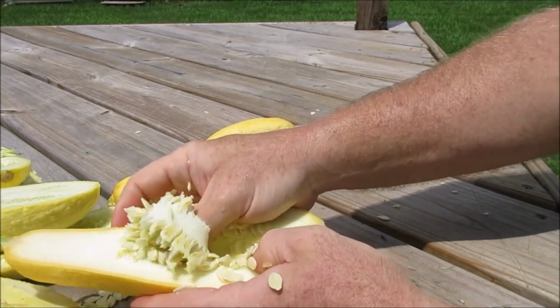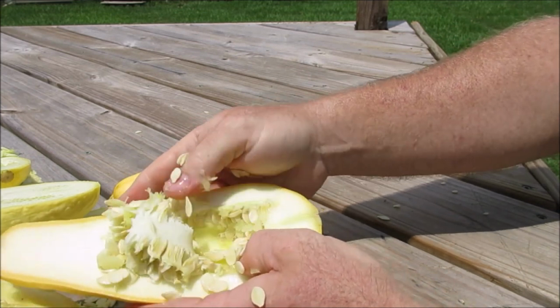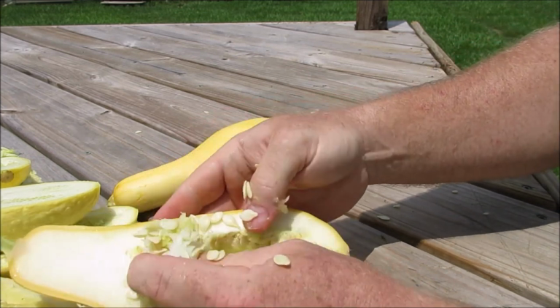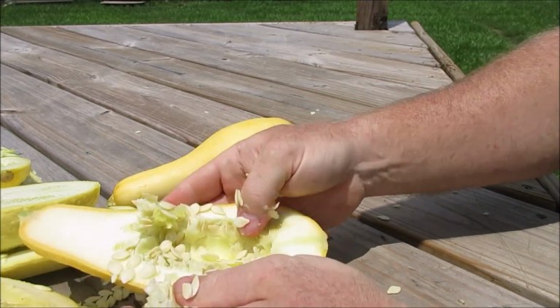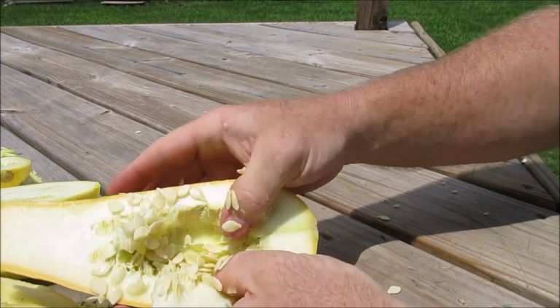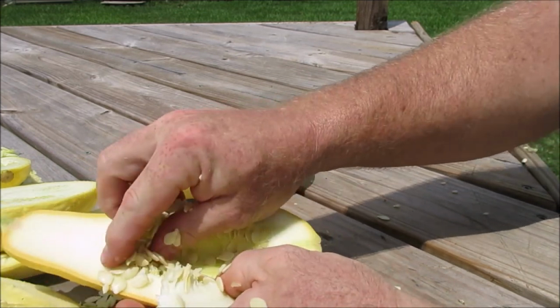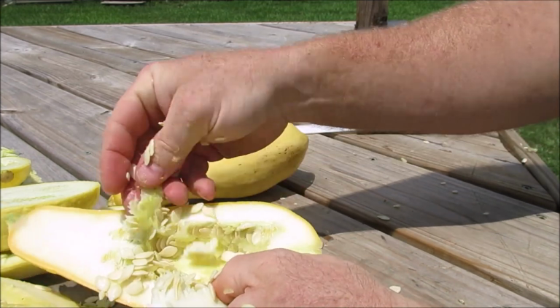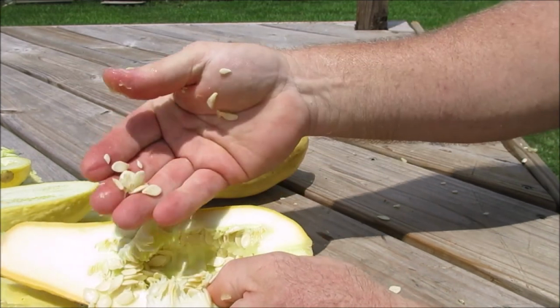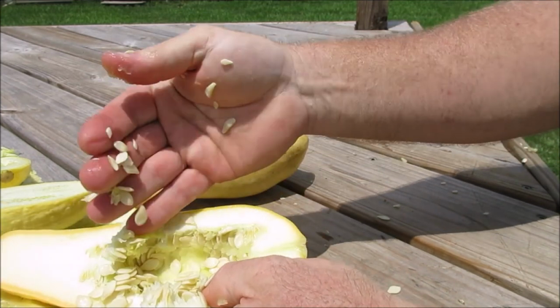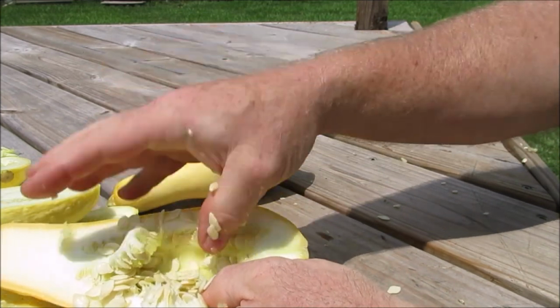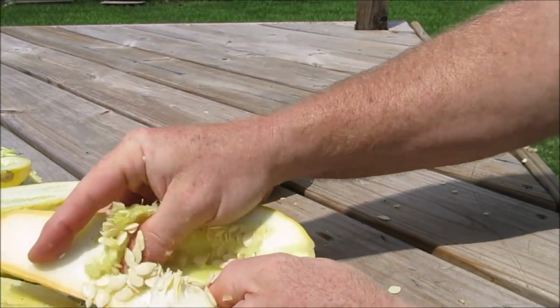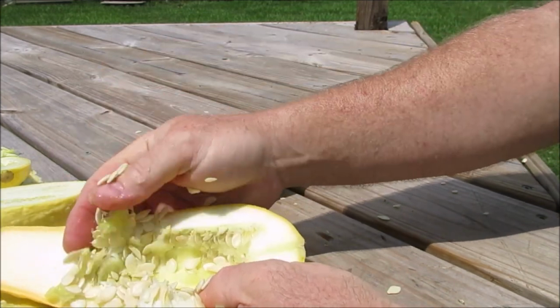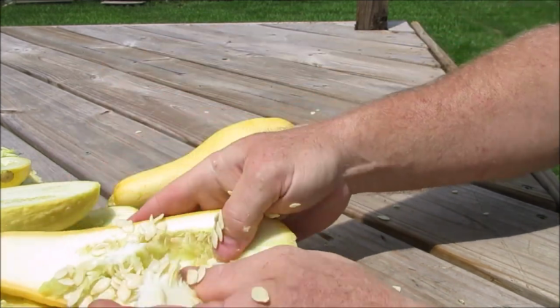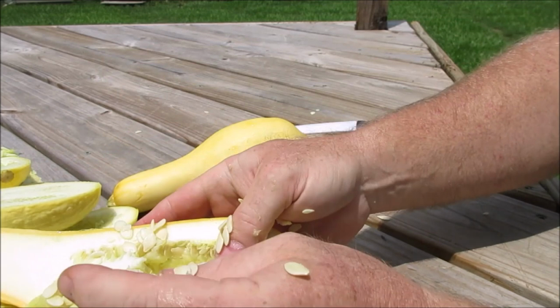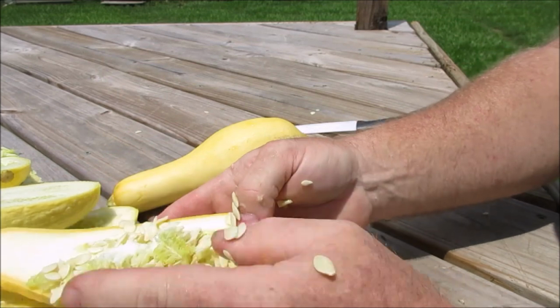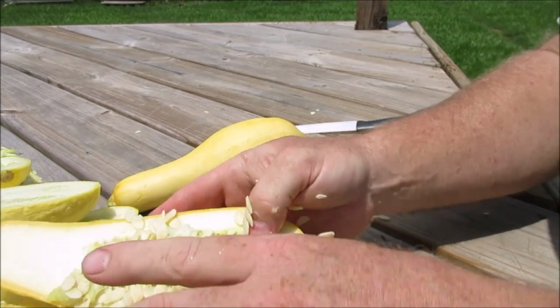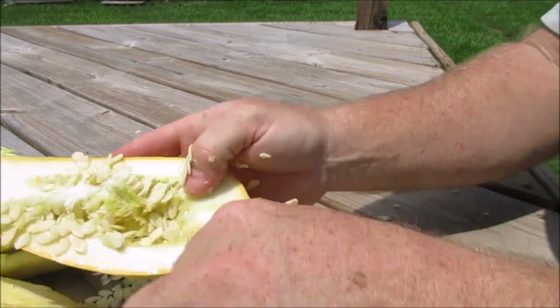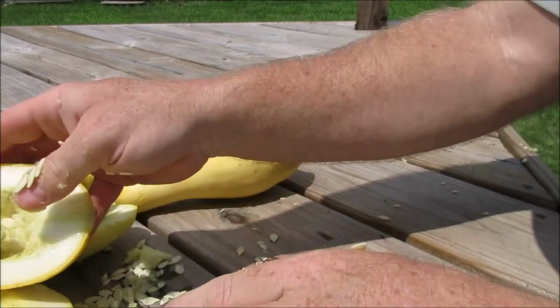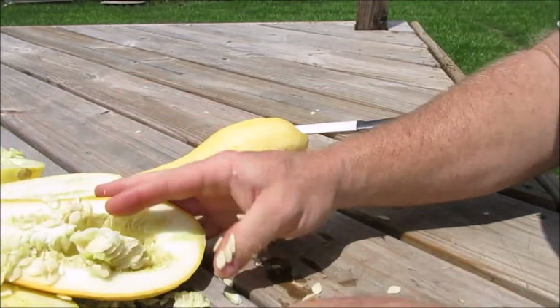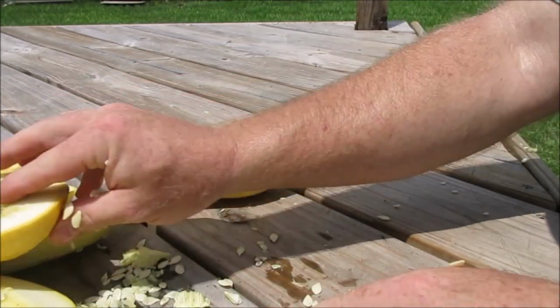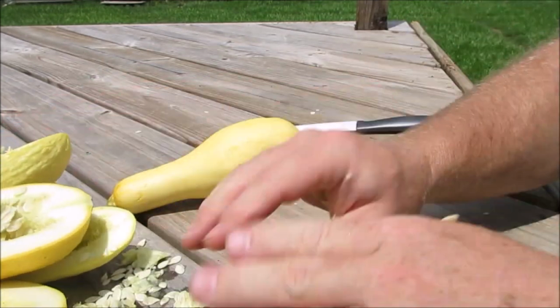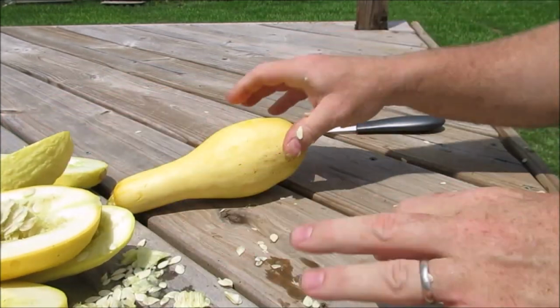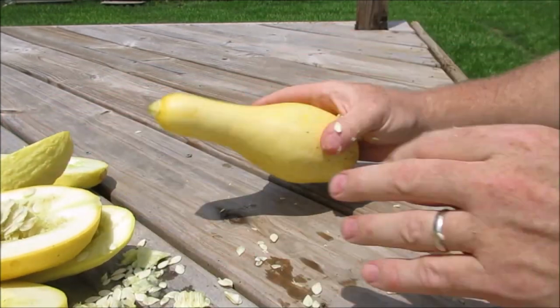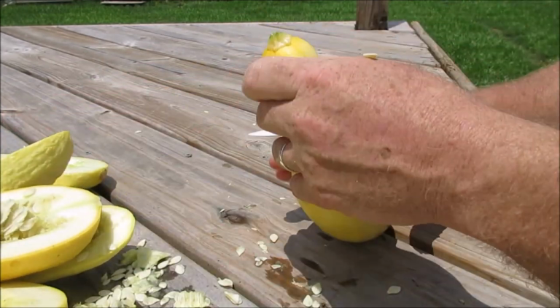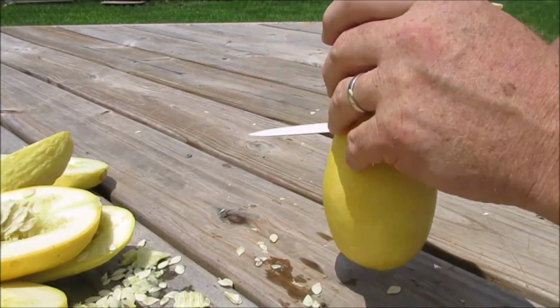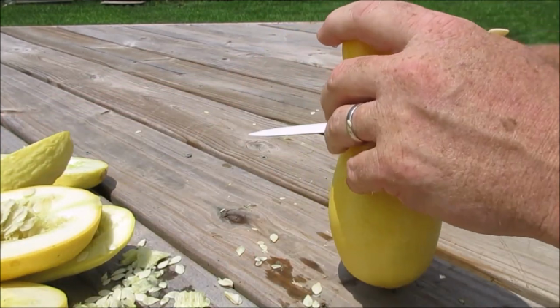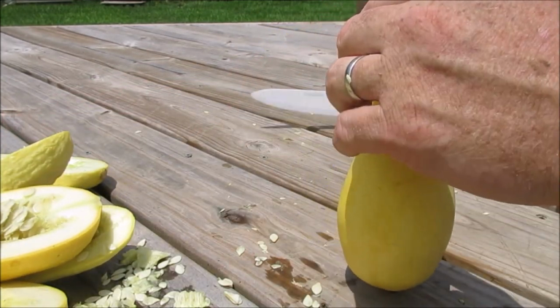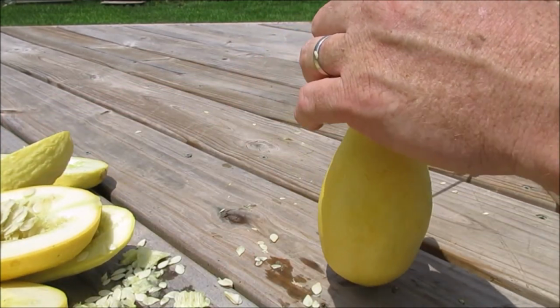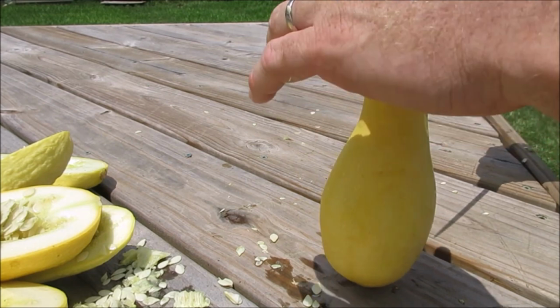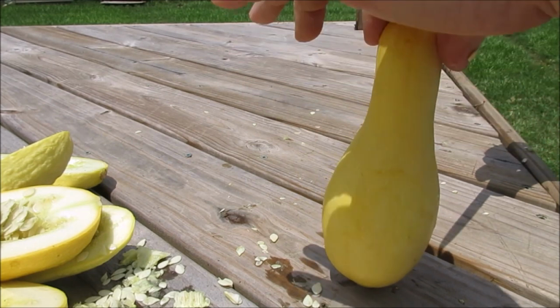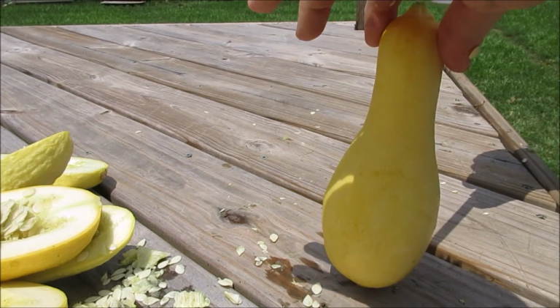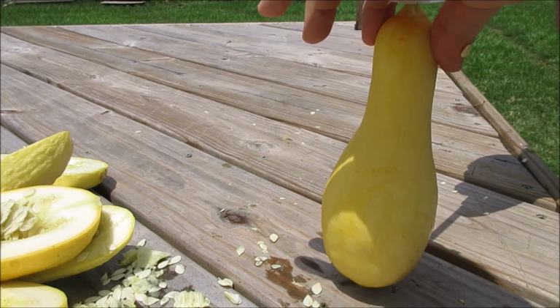It's got tons of seeds, which is good if you're saving seeds, but when you're eating you want less seeds.